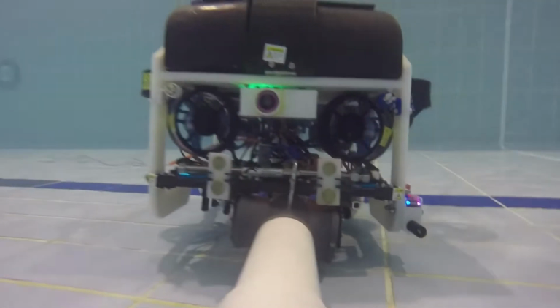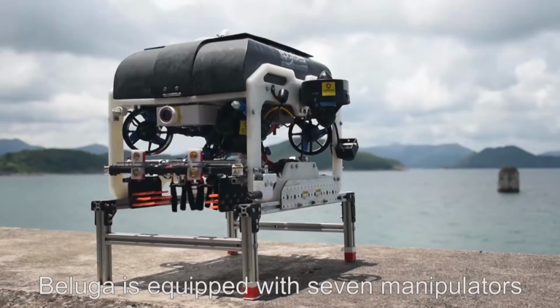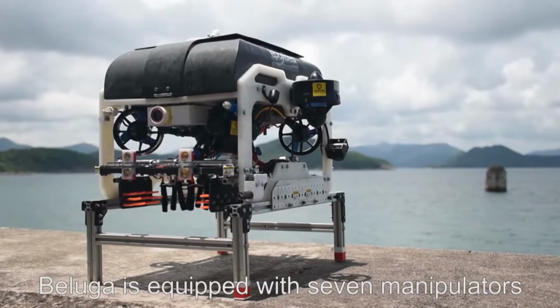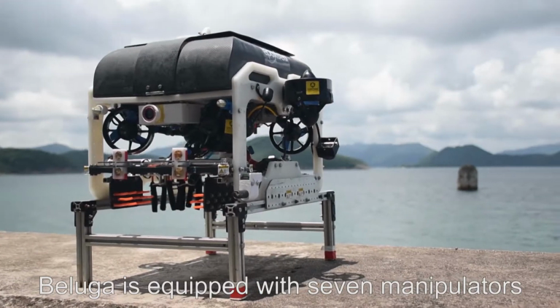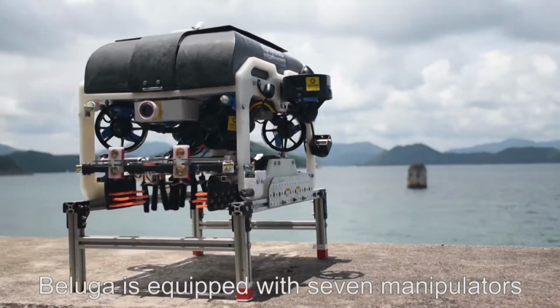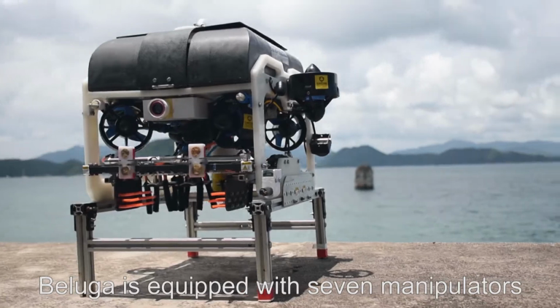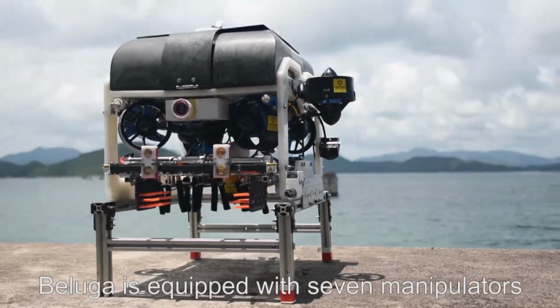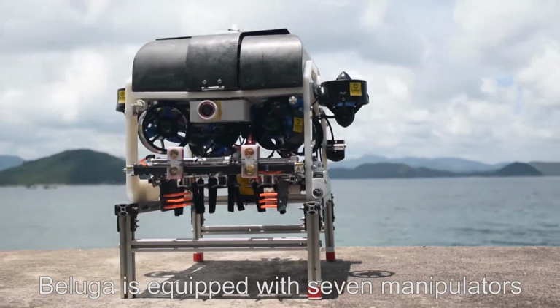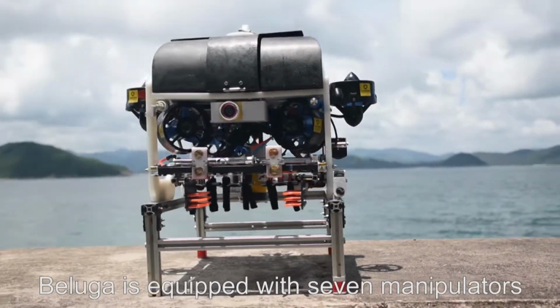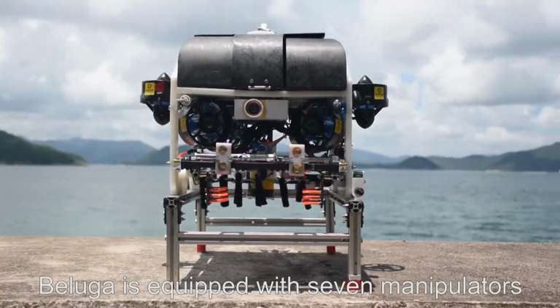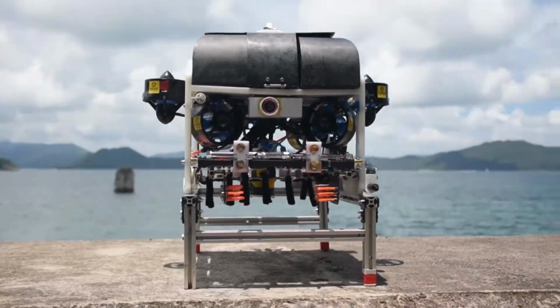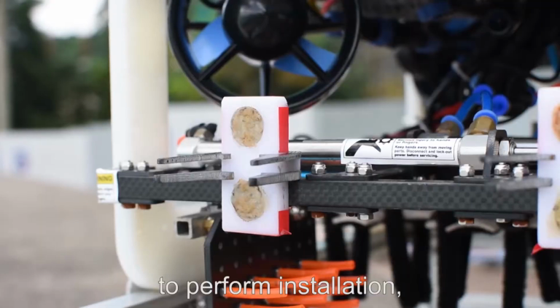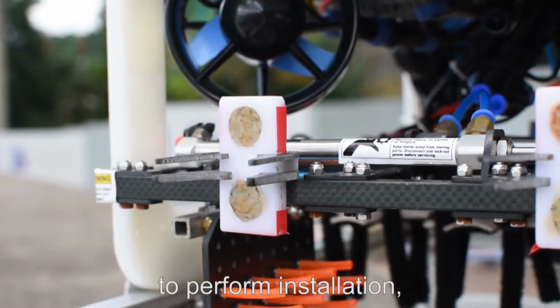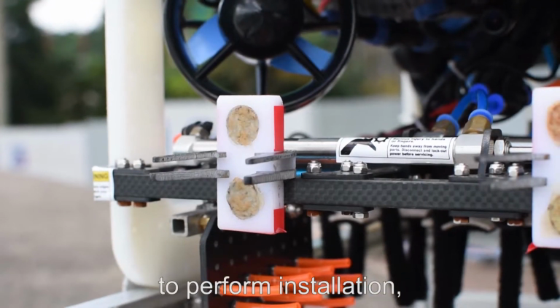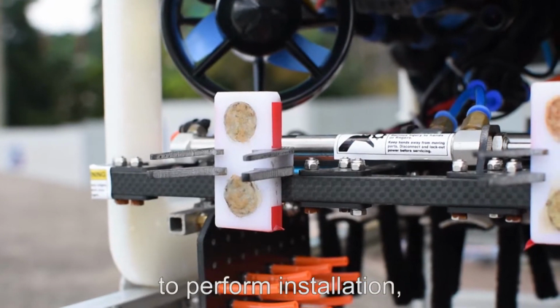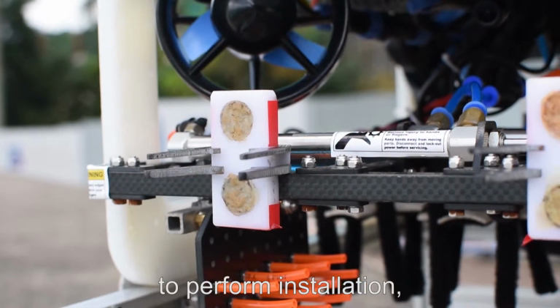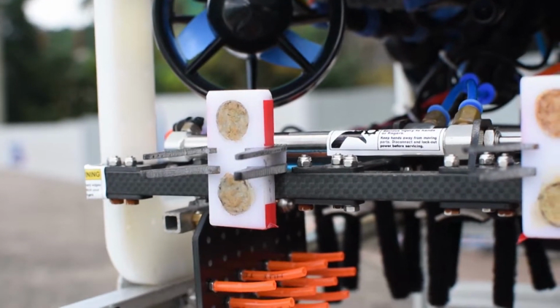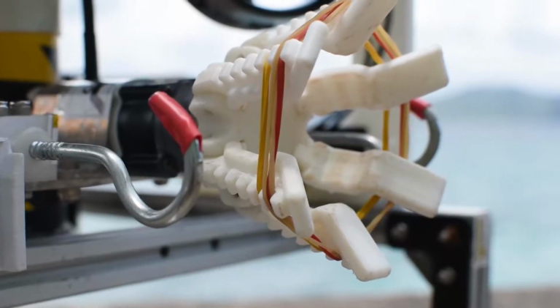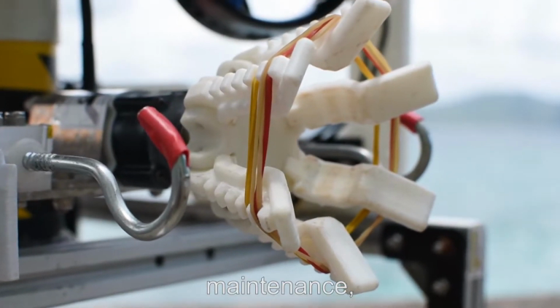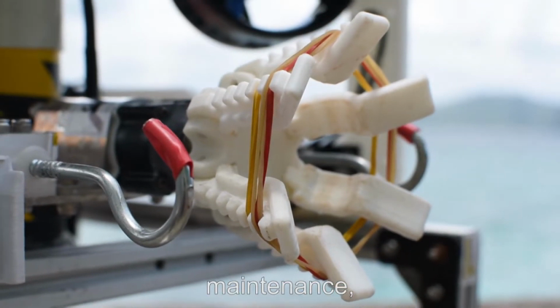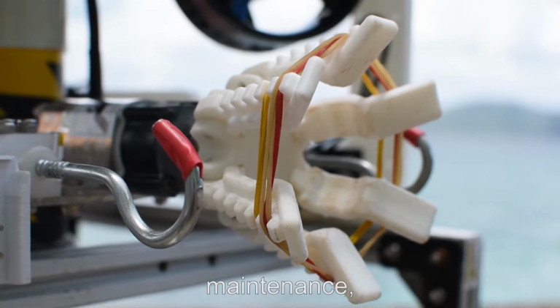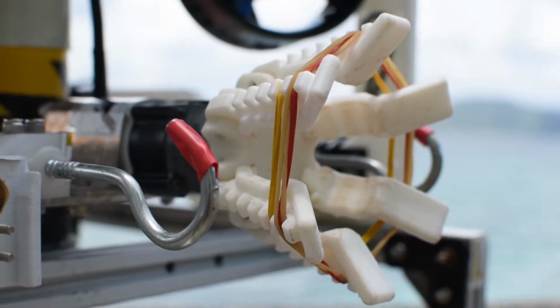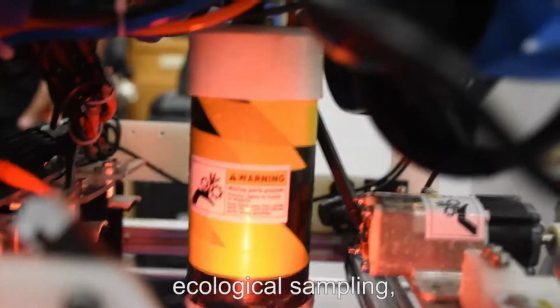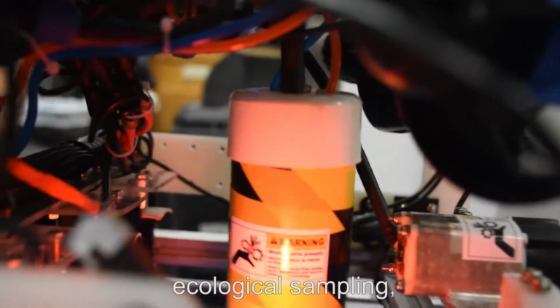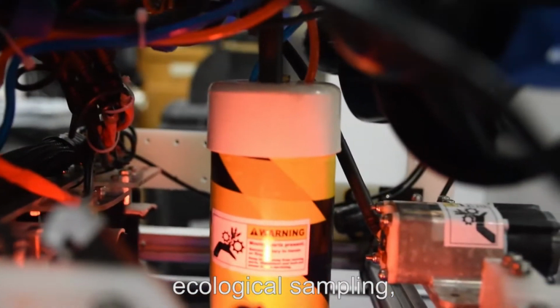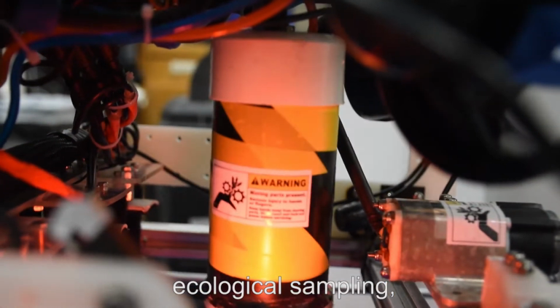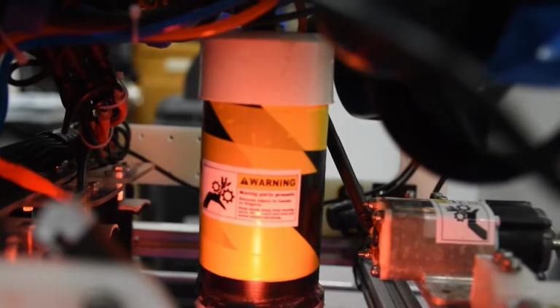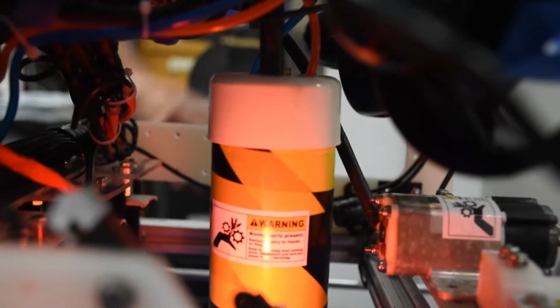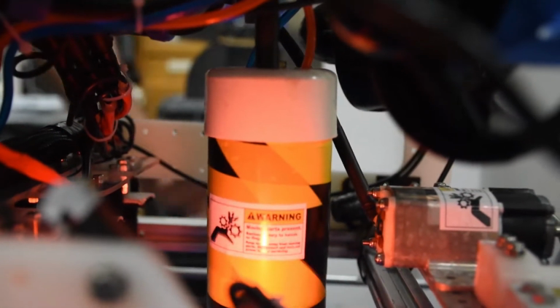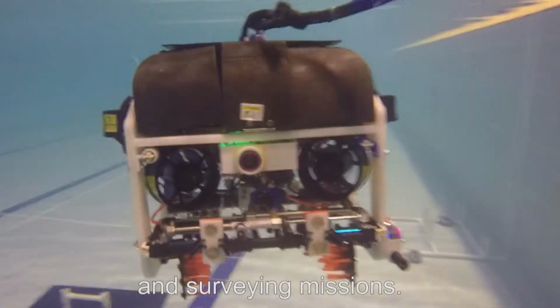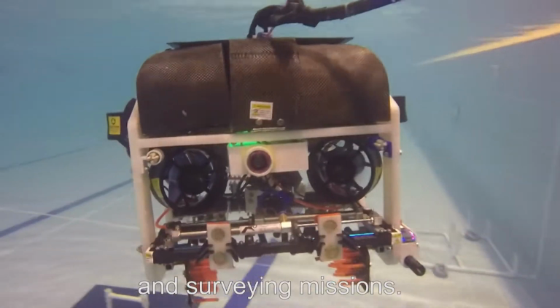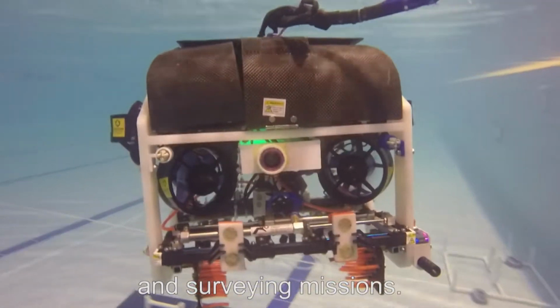Beluga is equipped with seven manipulators to perform installation, maintenance, ecological sampling, and surveying missions.